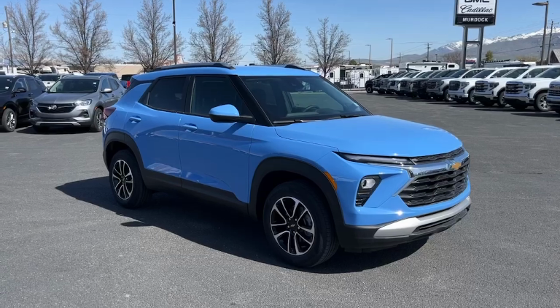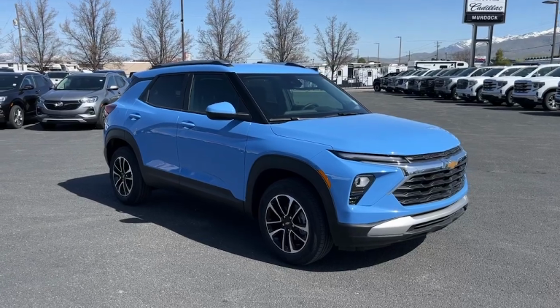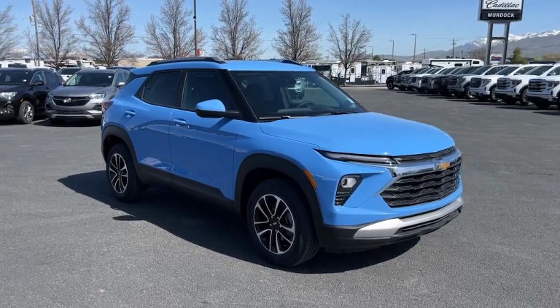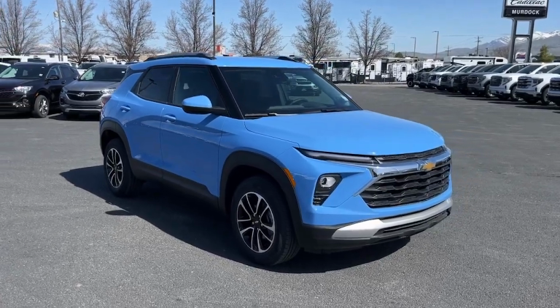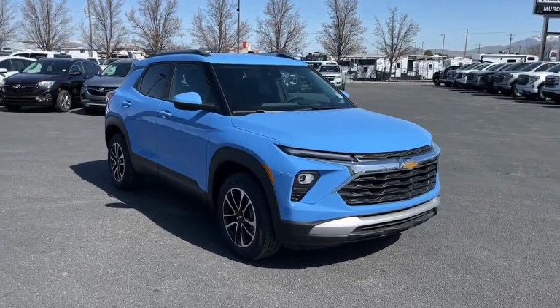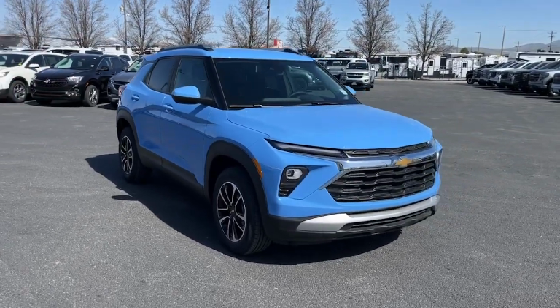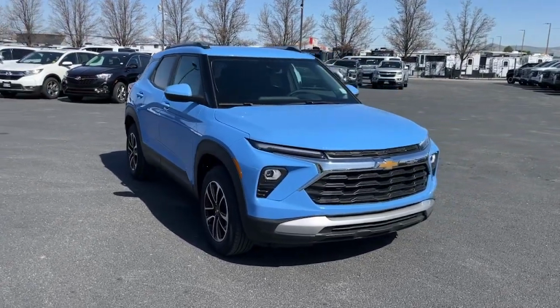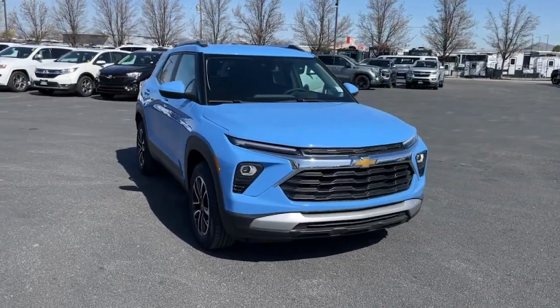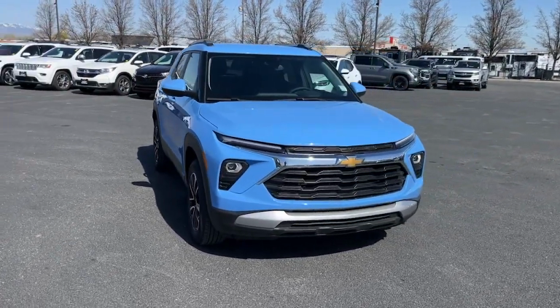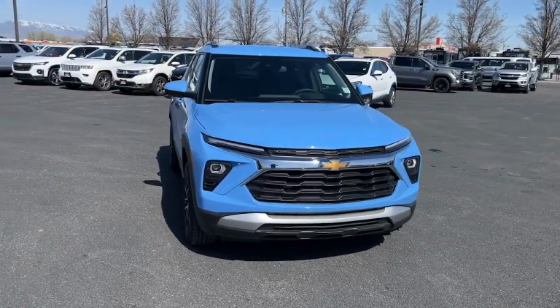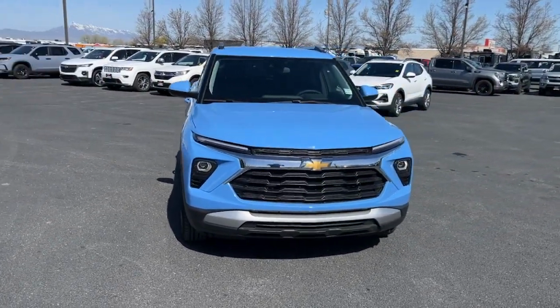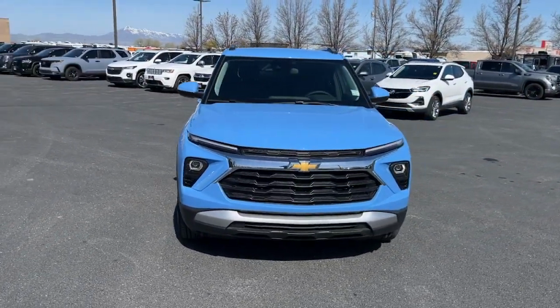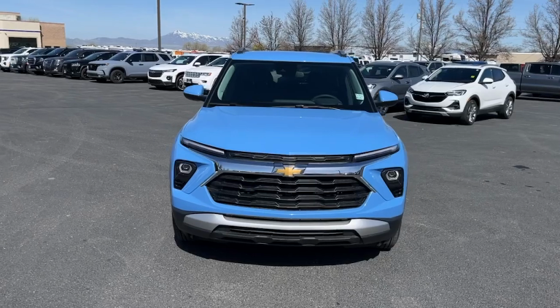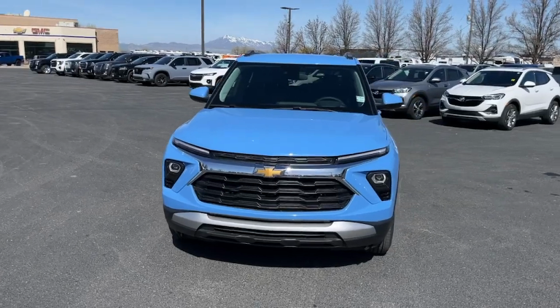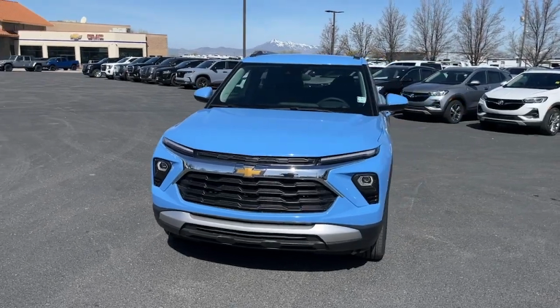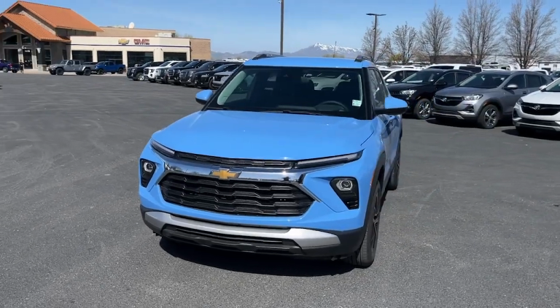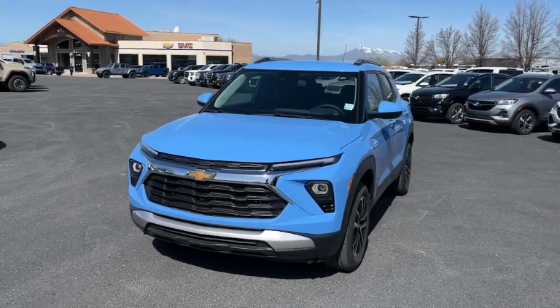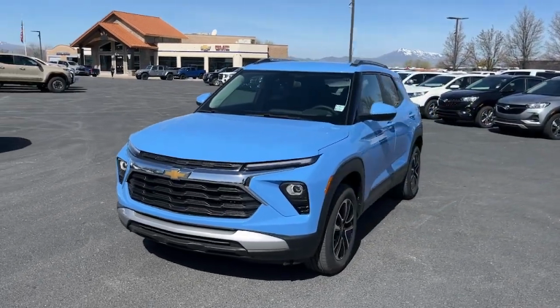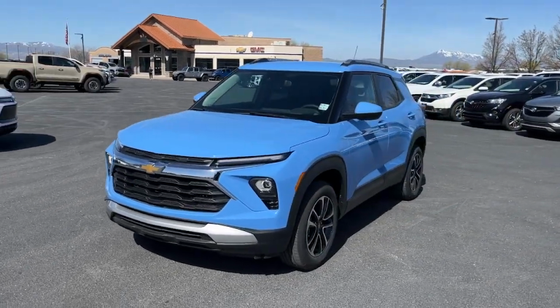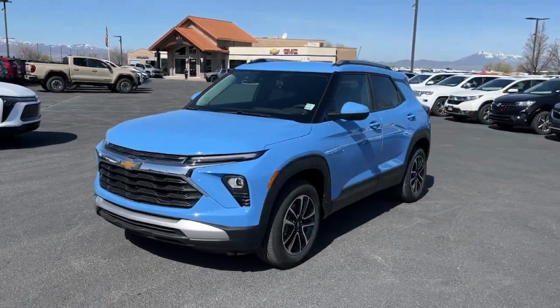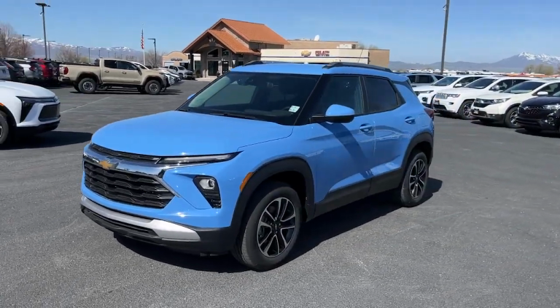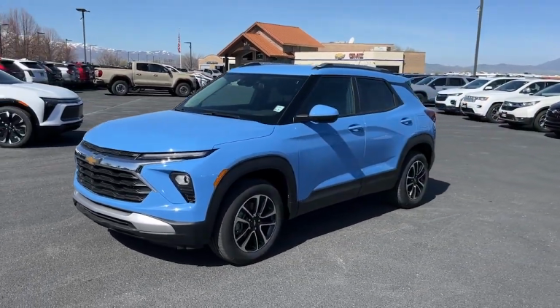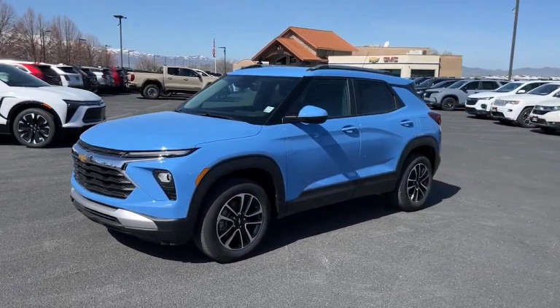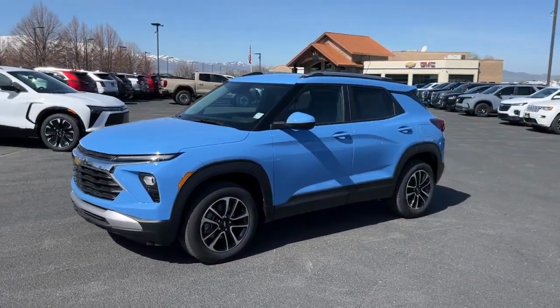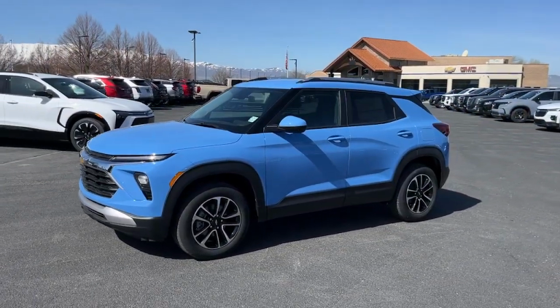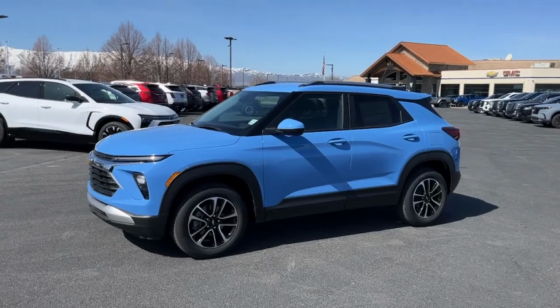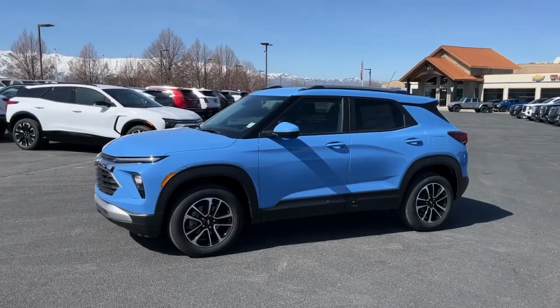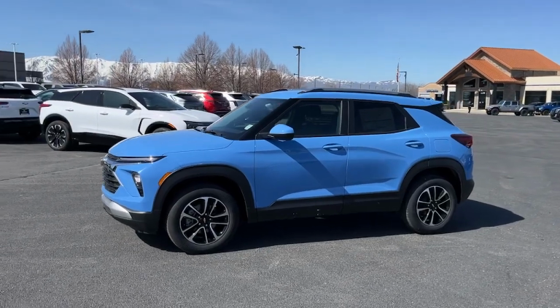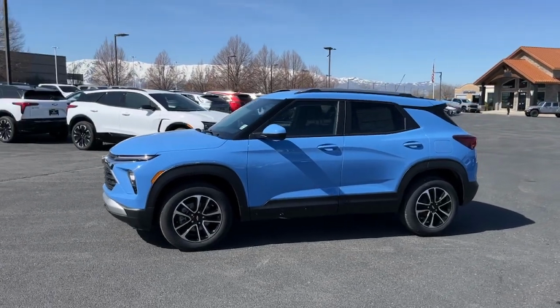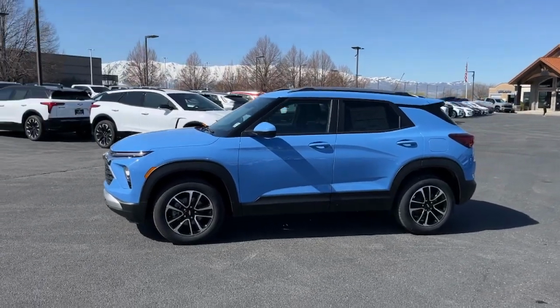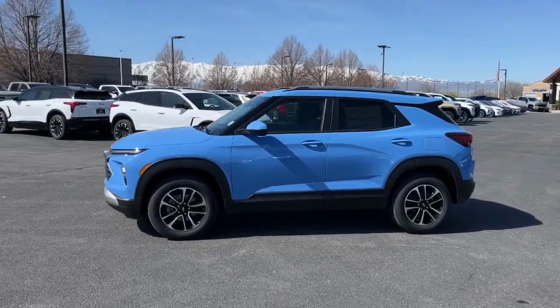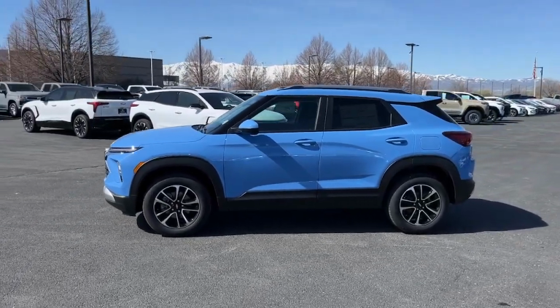Picture yourself in the 2024 Chevrolet Trailblazer. Take a closer look at this versatile Chevrolet Trailblazer, the small SUV that's big on convenience, comfort, and modern style.